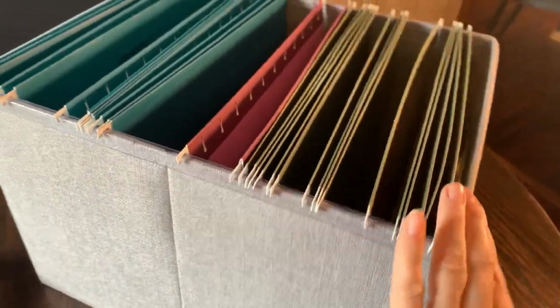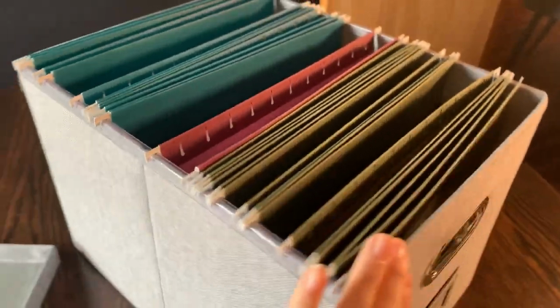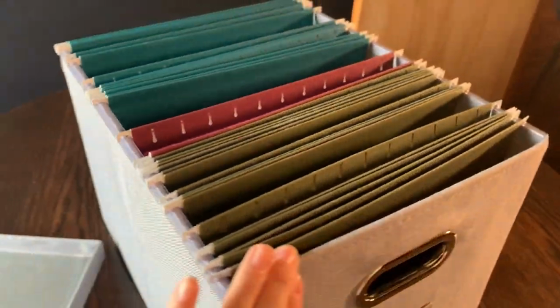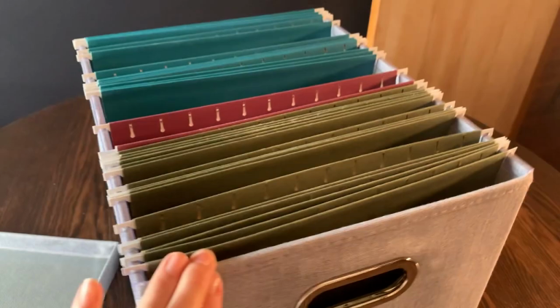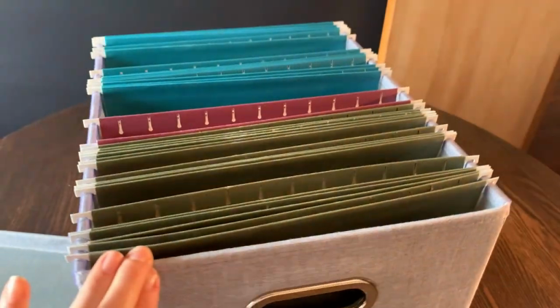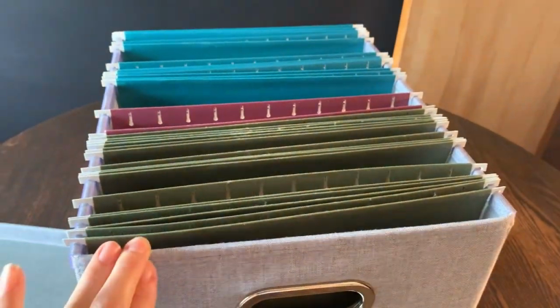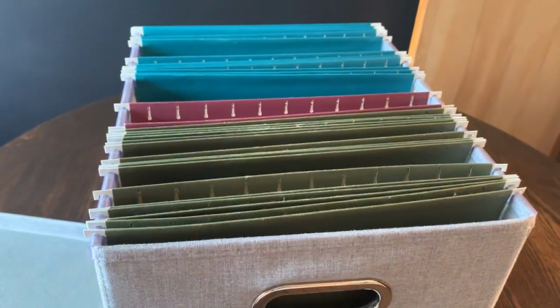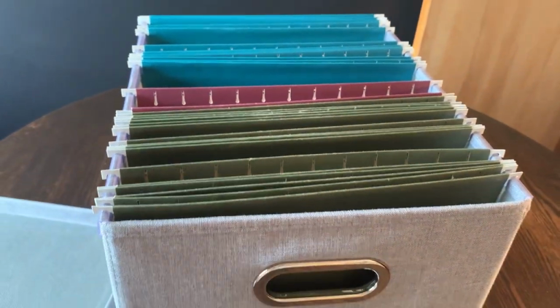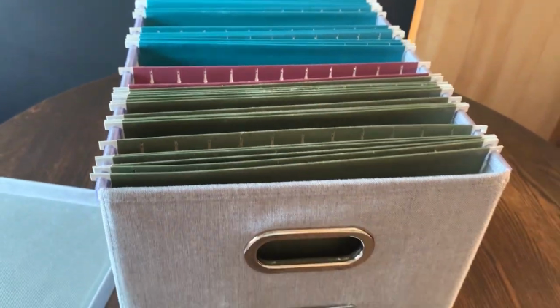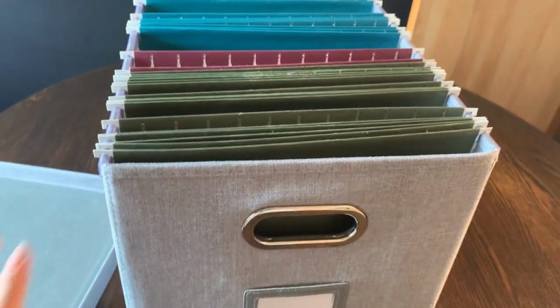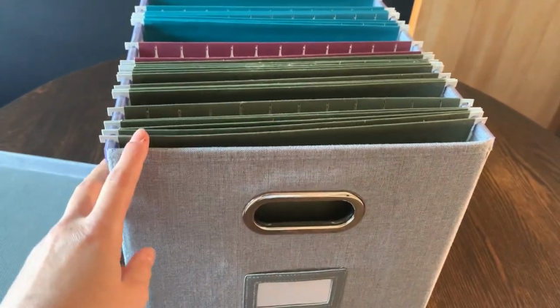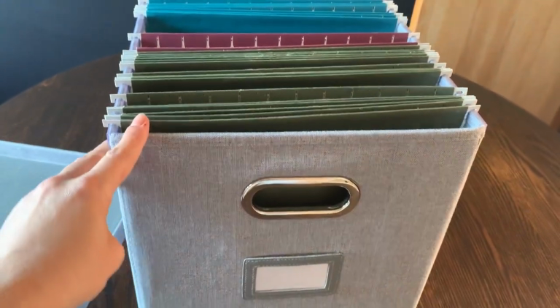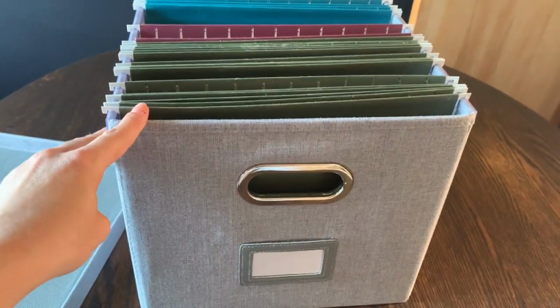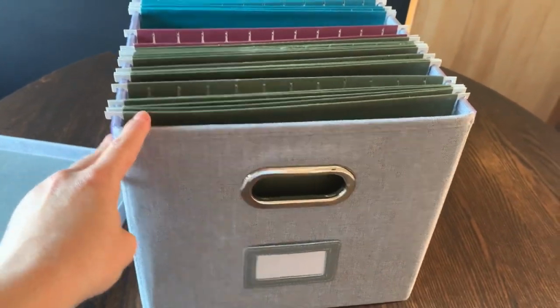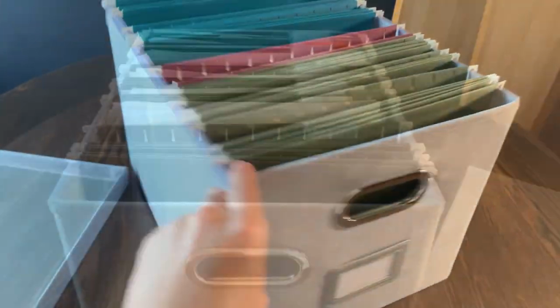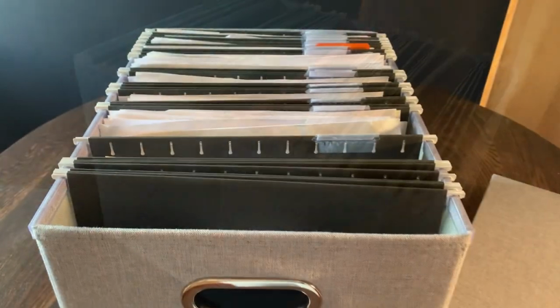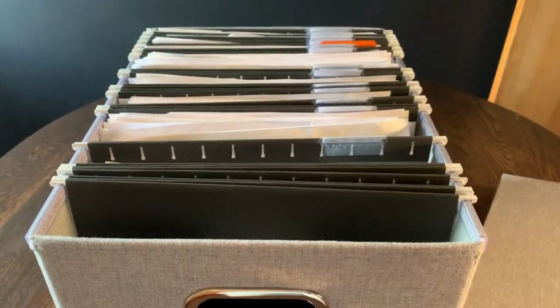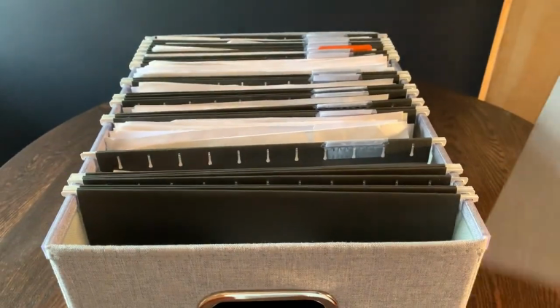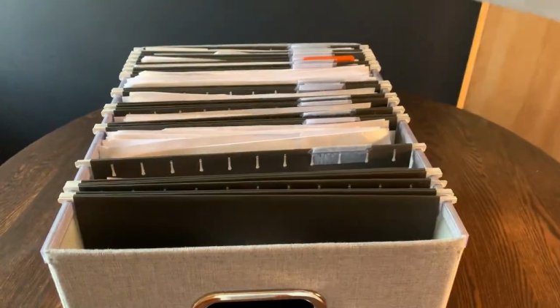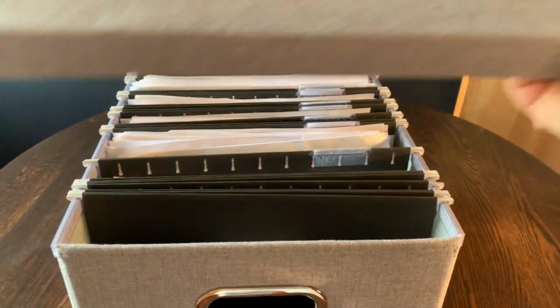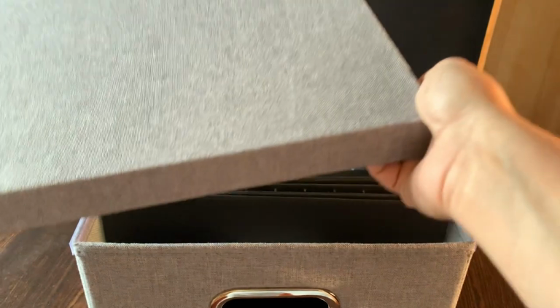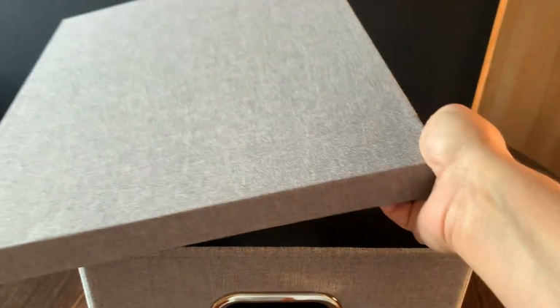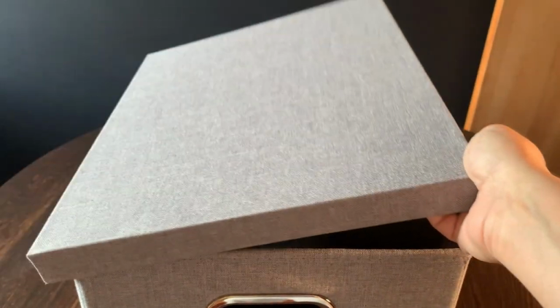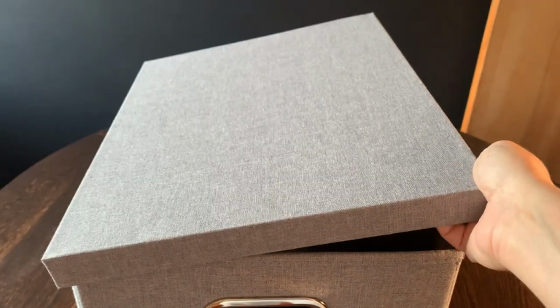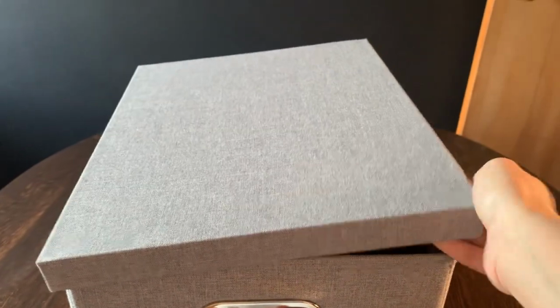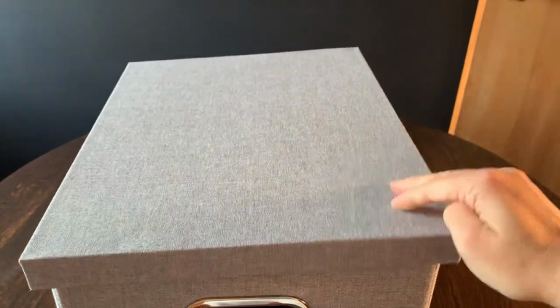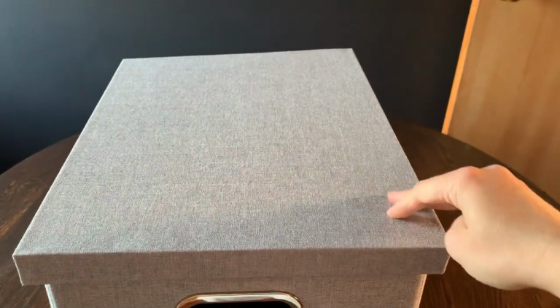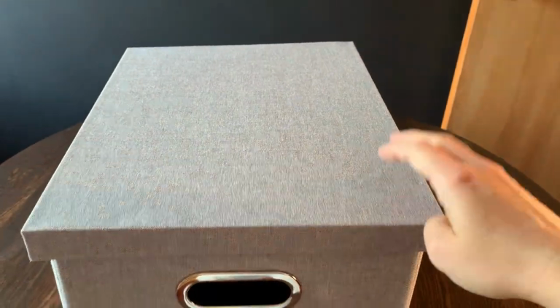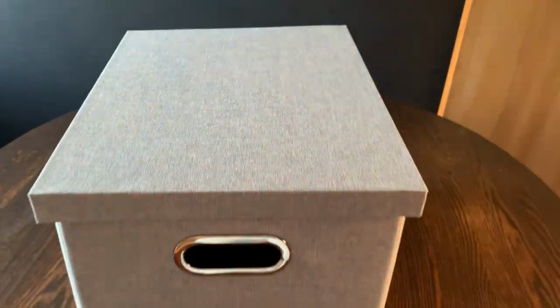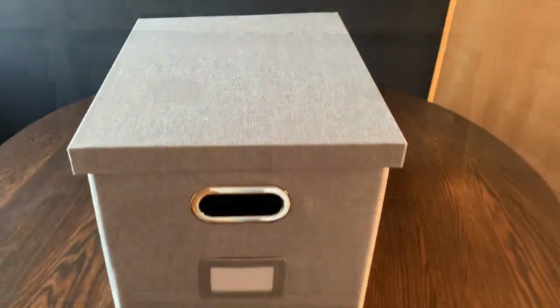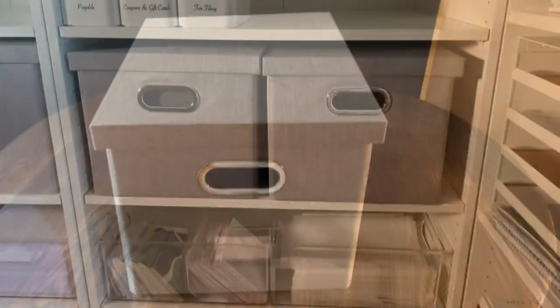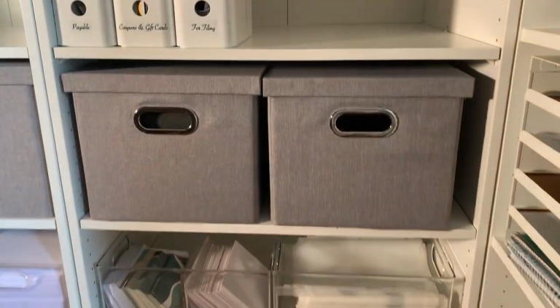I sort of suspected that the lid wouldn't fit over the box once the files were in place, but I was wrong. I even have file tabs on my files and yet the lid fits comfortably over the boxes.